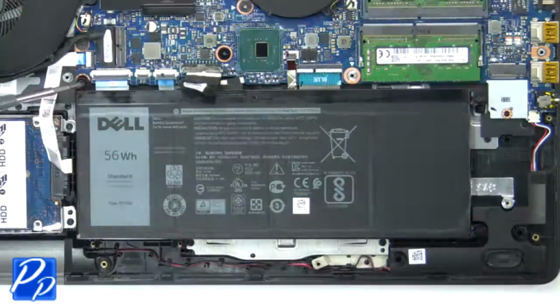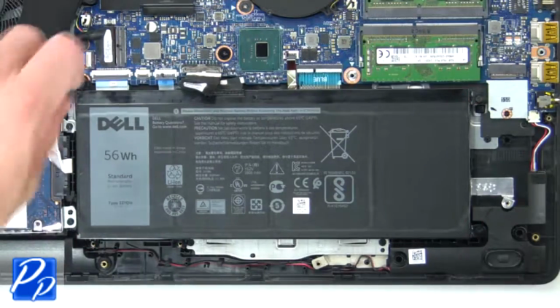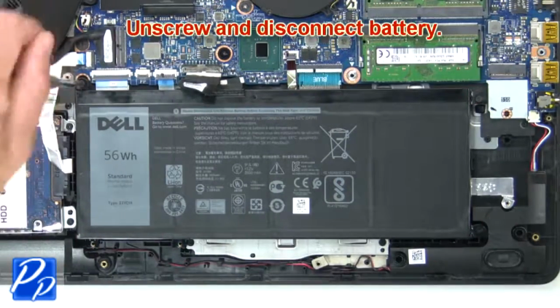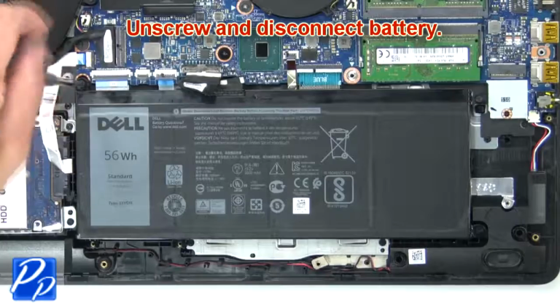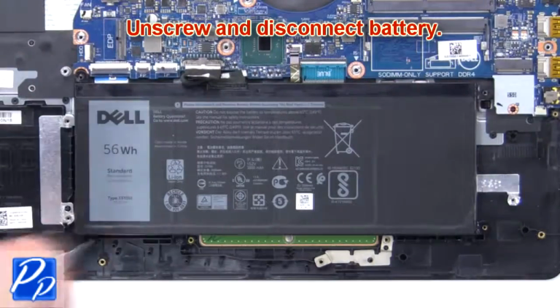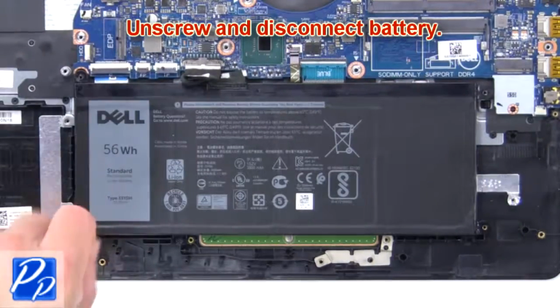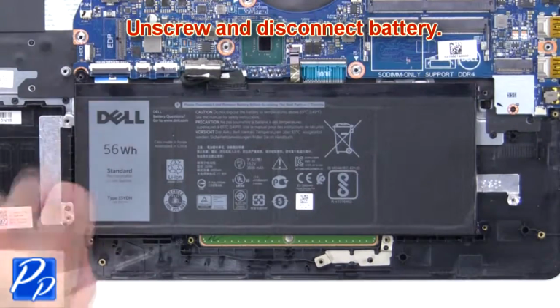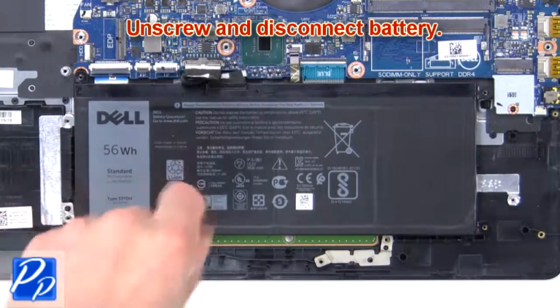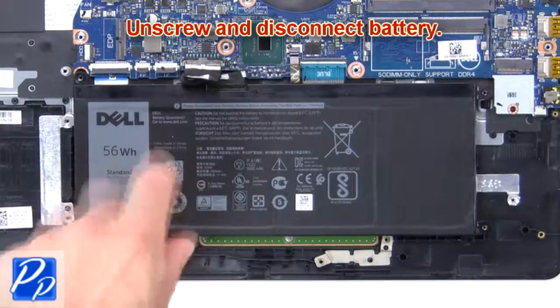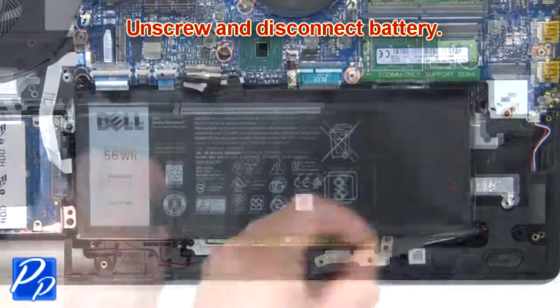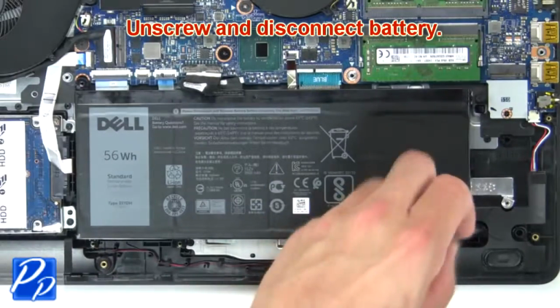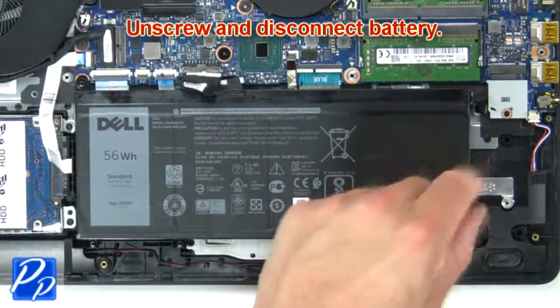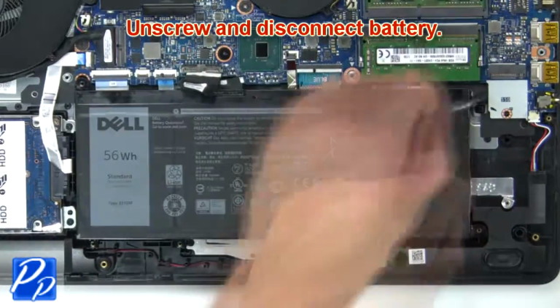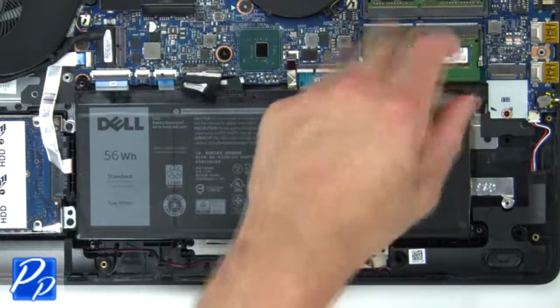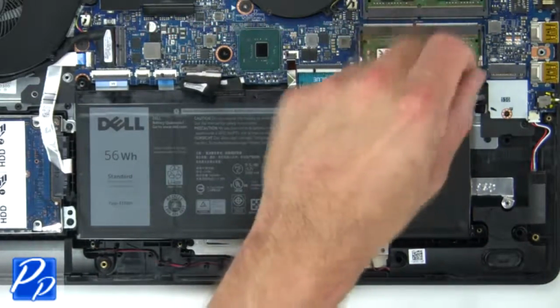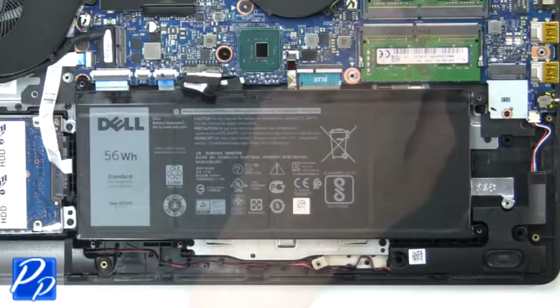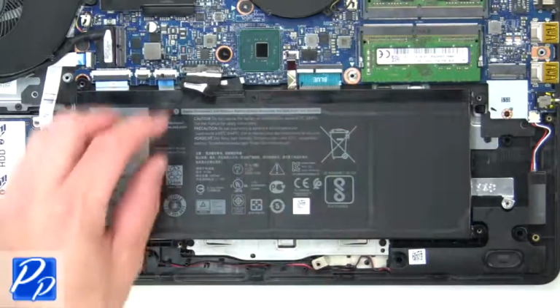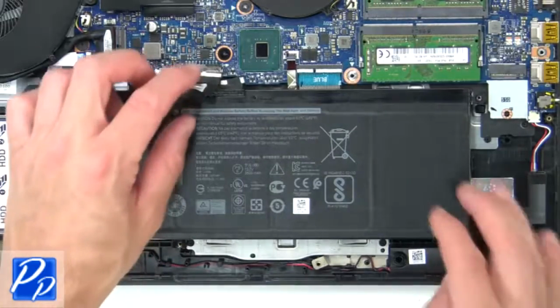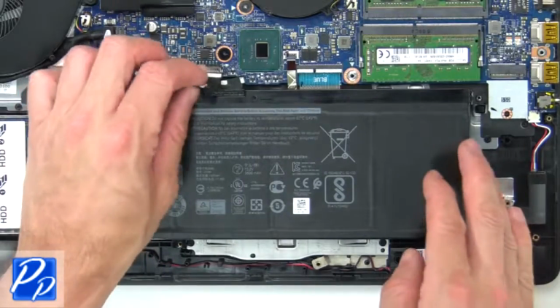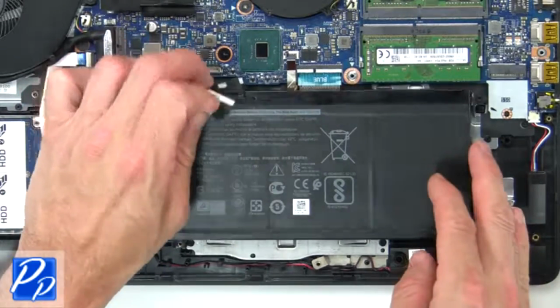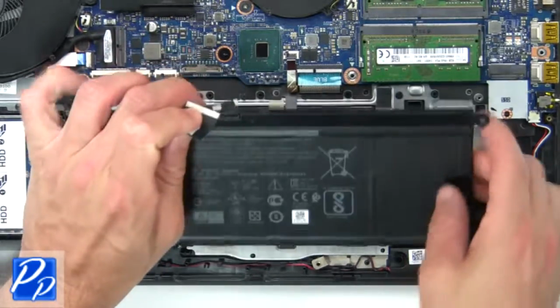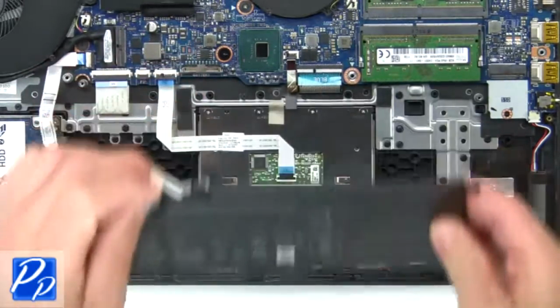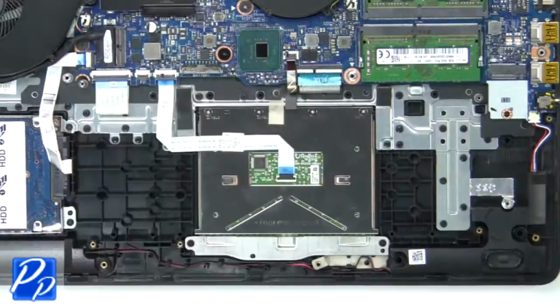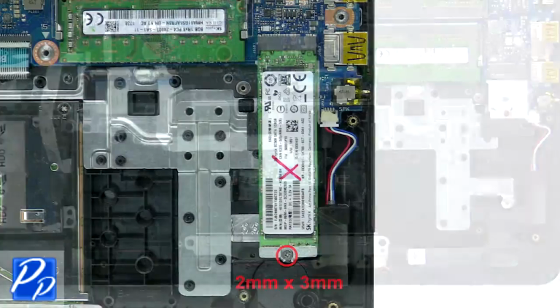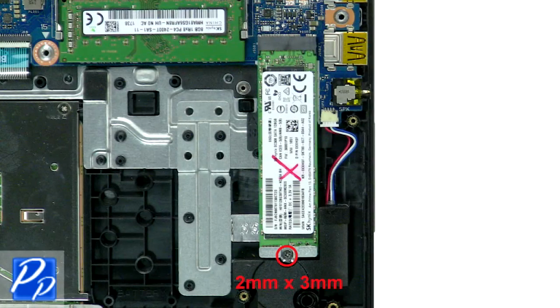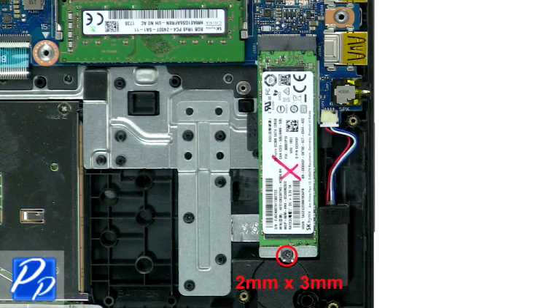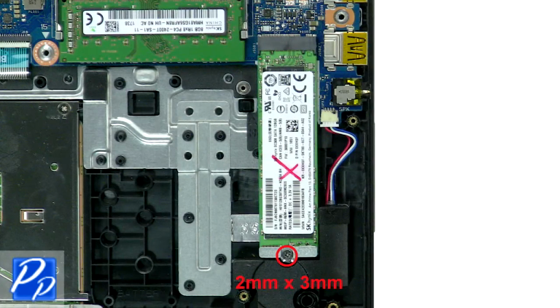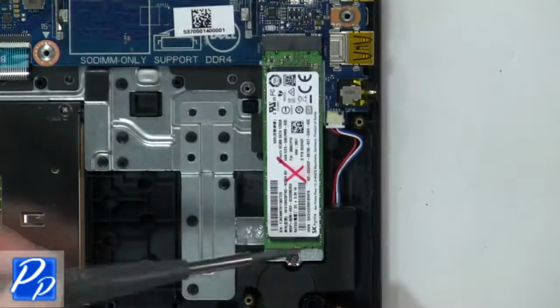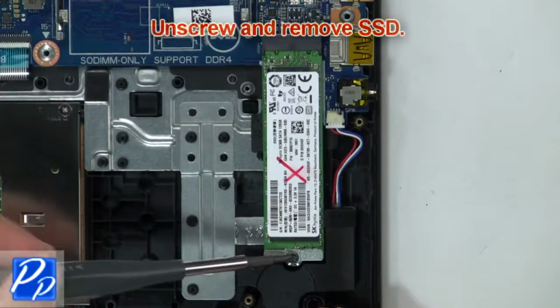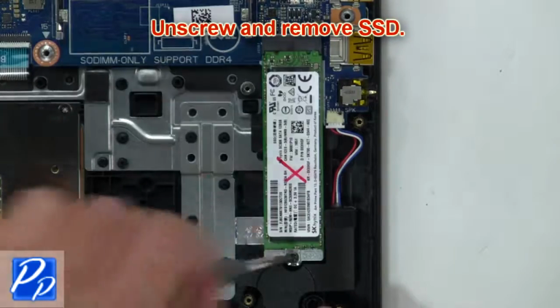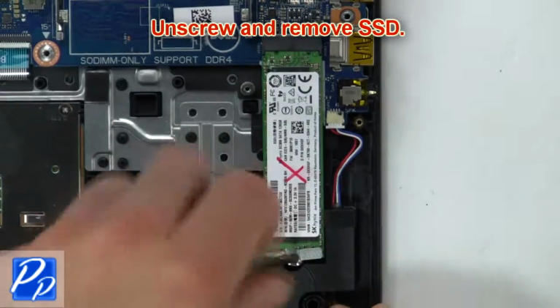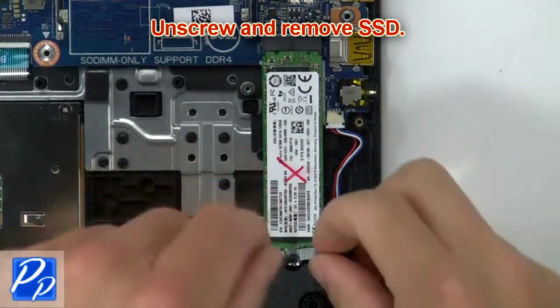Now unscrew and disconnect the battery. Then unscrew and remove the SSD.